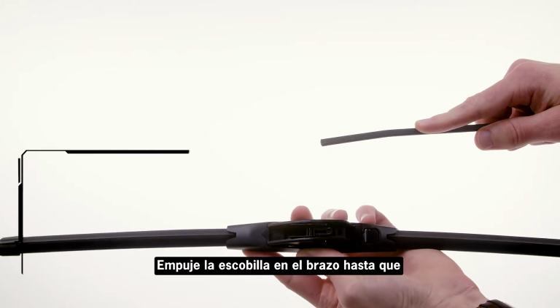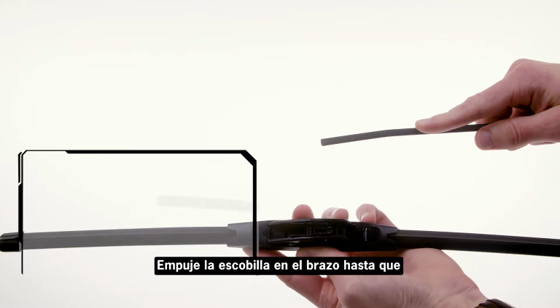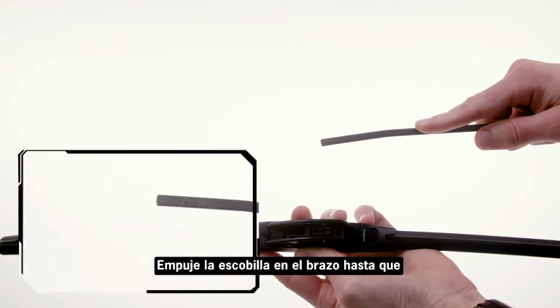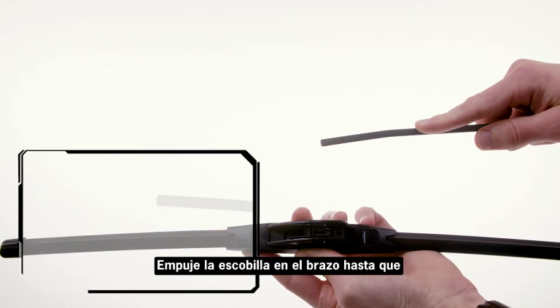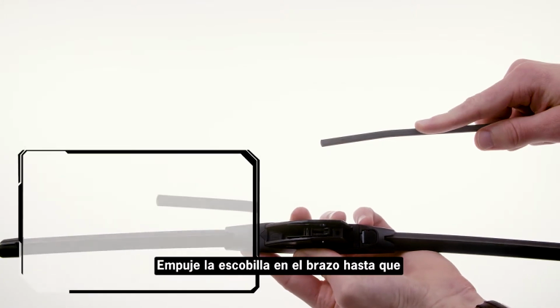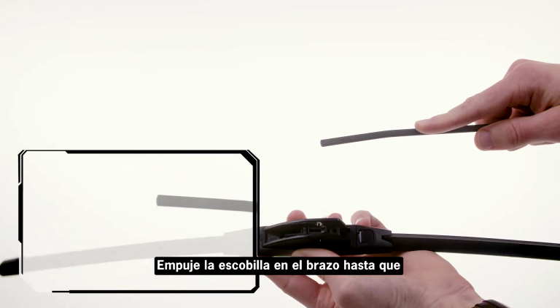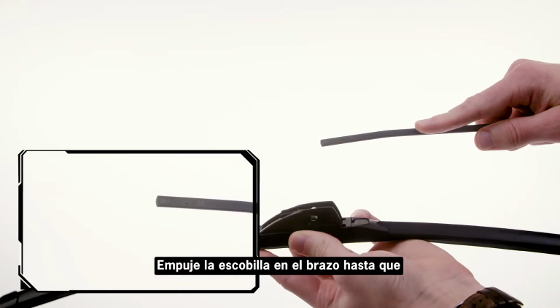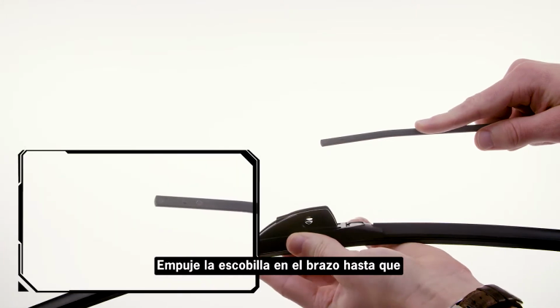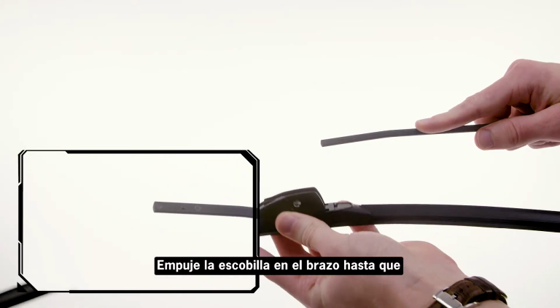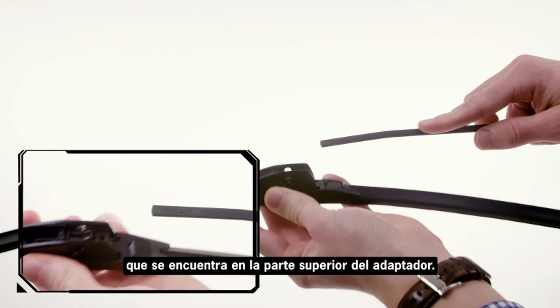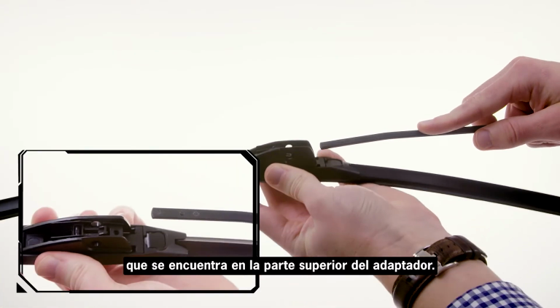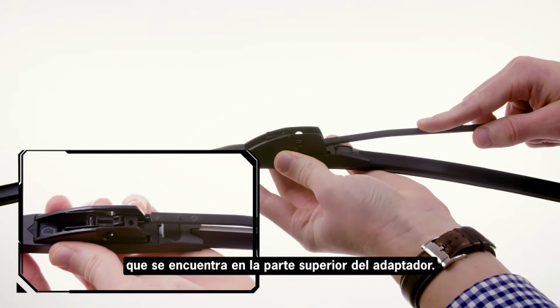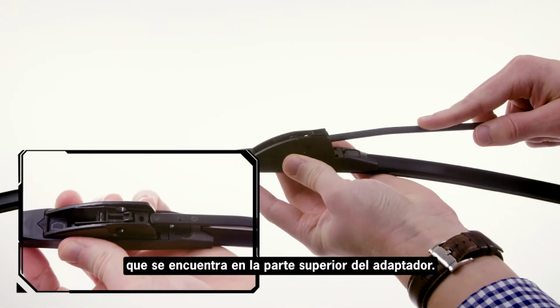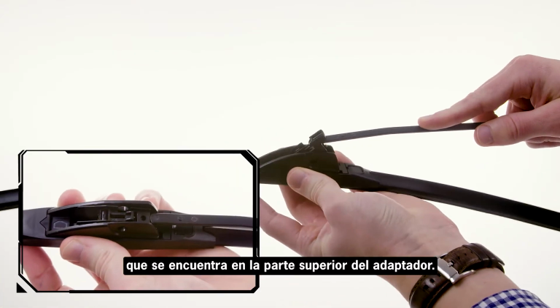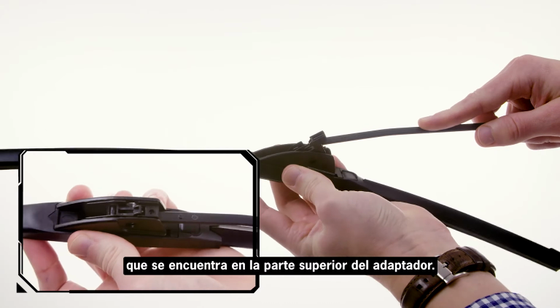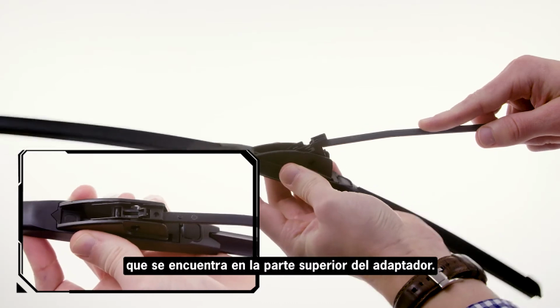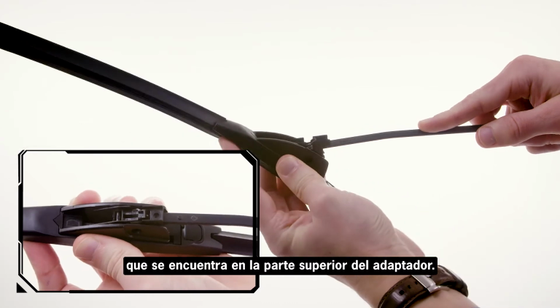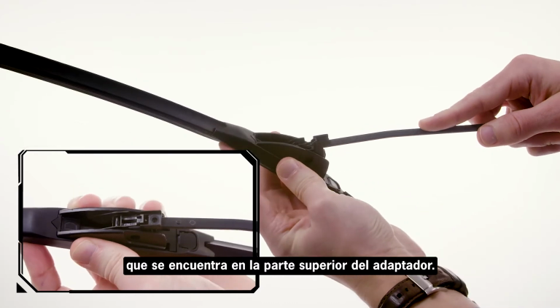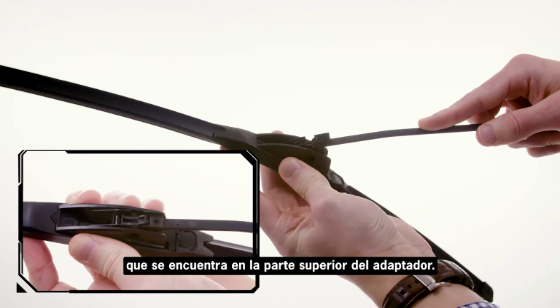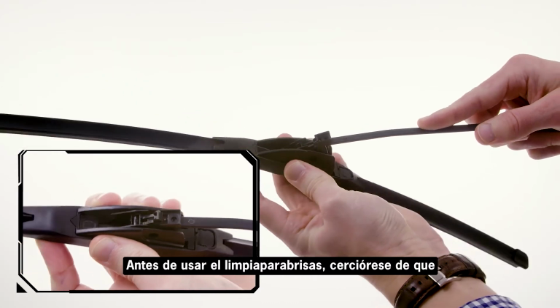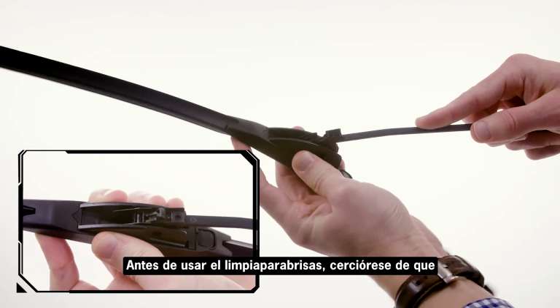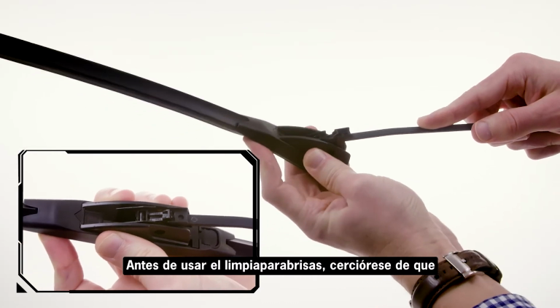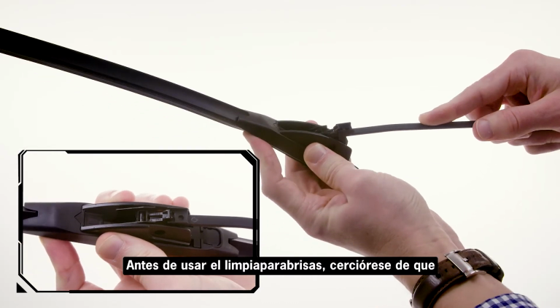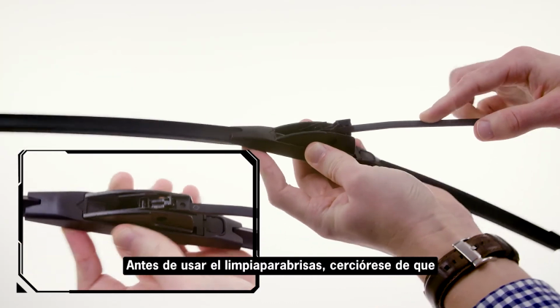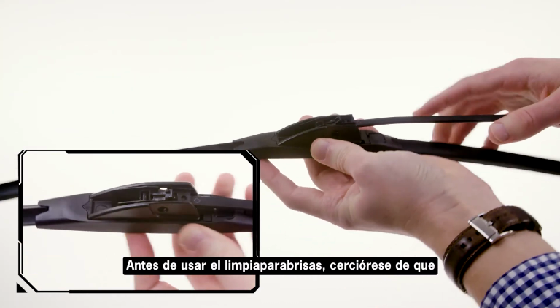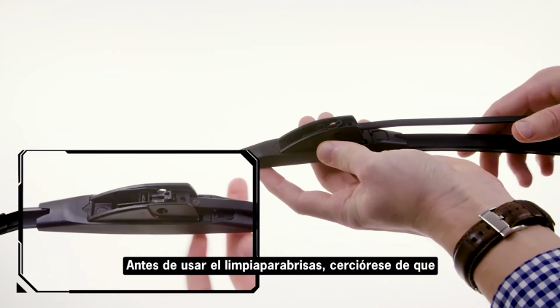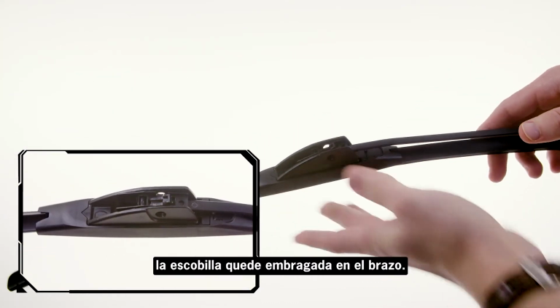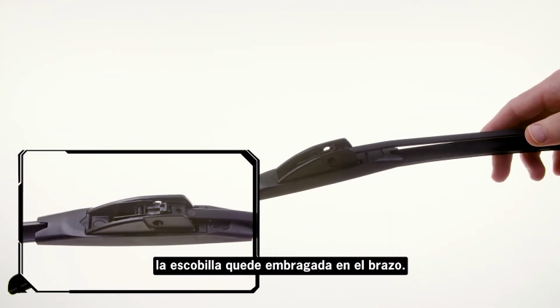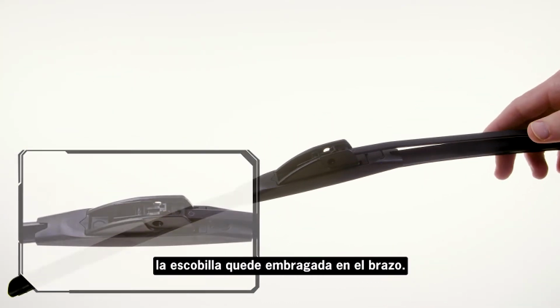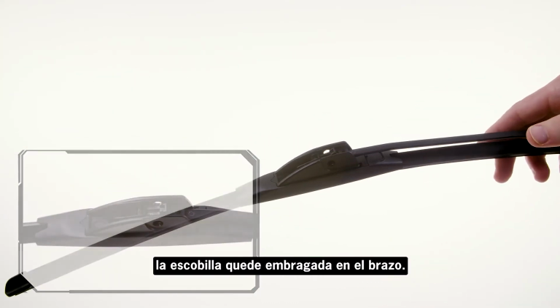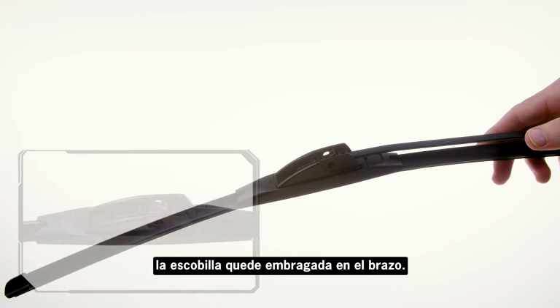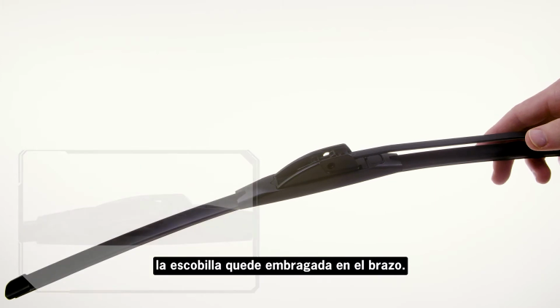Push the blade onto the arm until the nub on the arm locks into the hole in the top of the adapter. Before use, make sure that the wiper blade is locked onto the wiper arm.